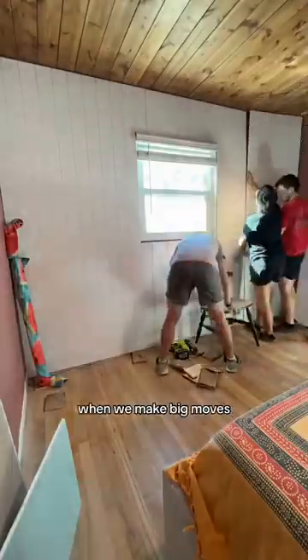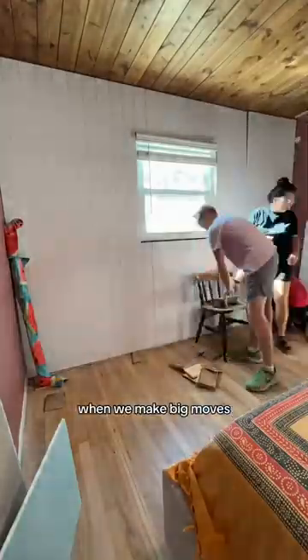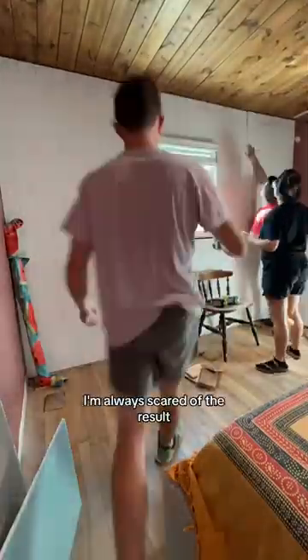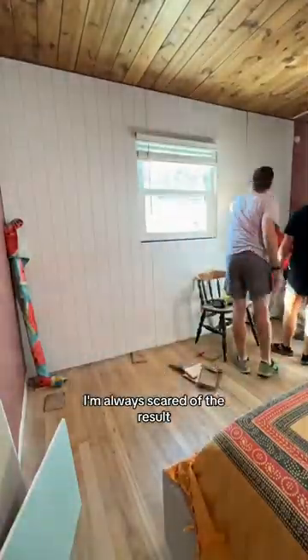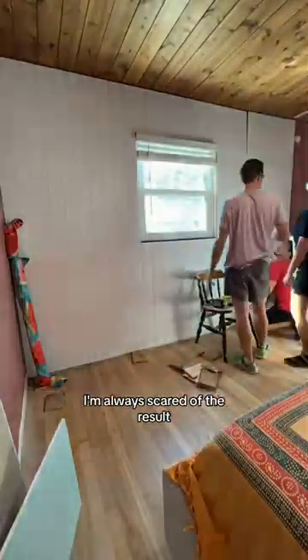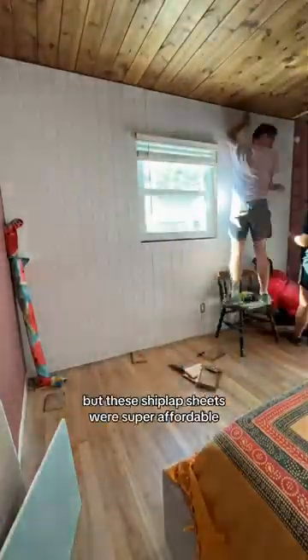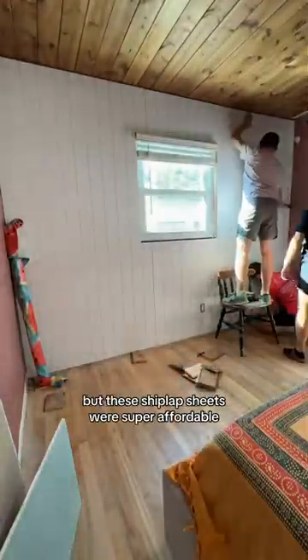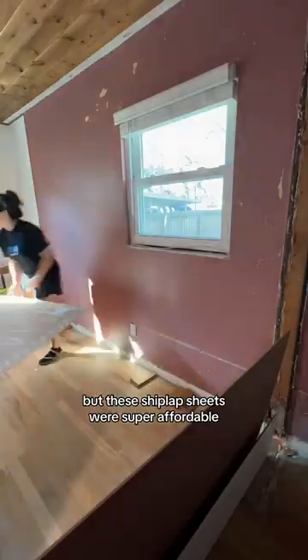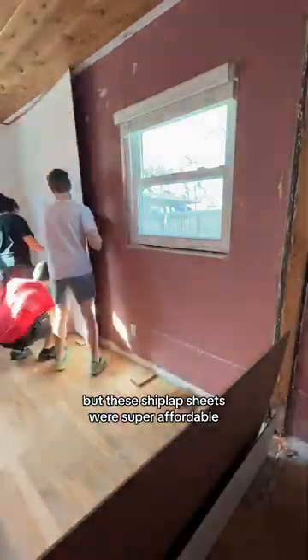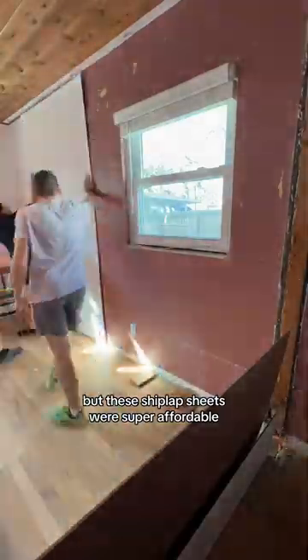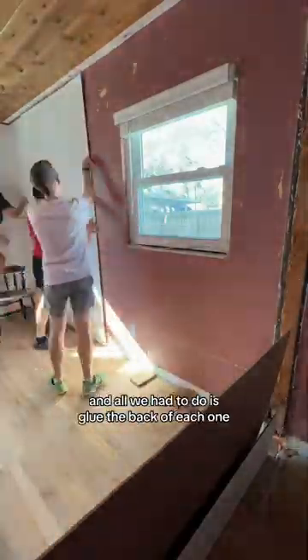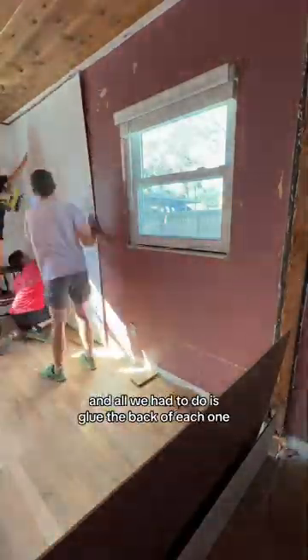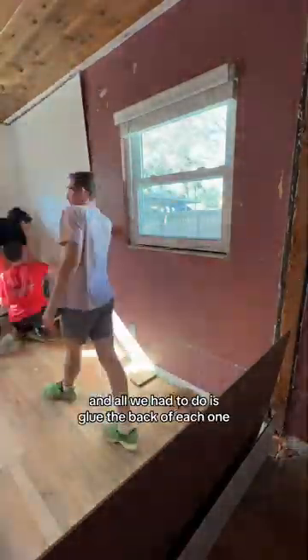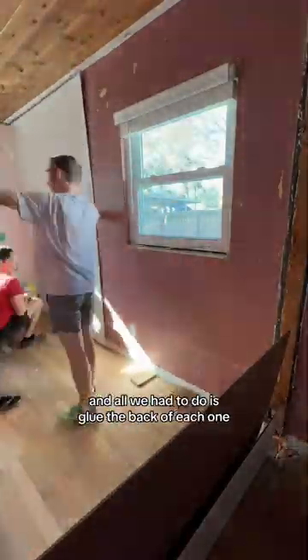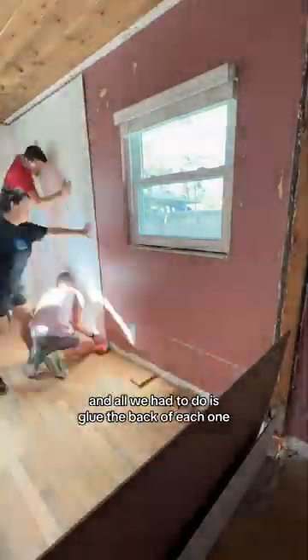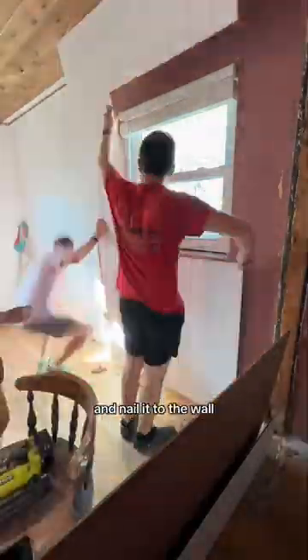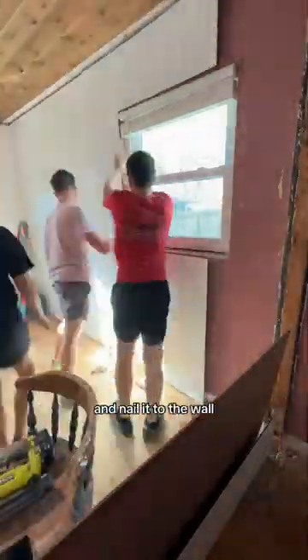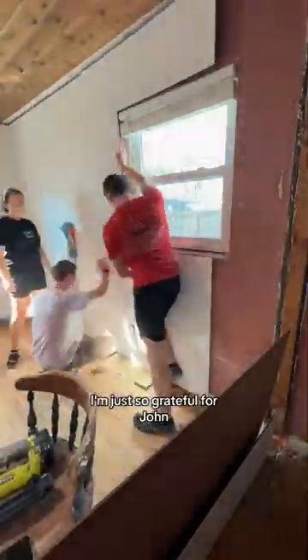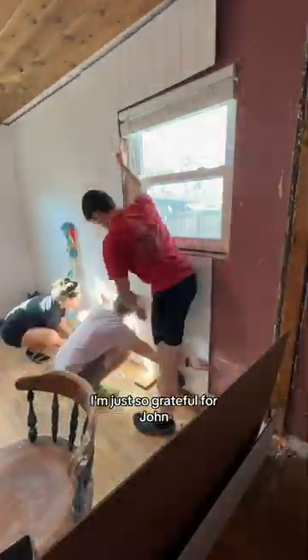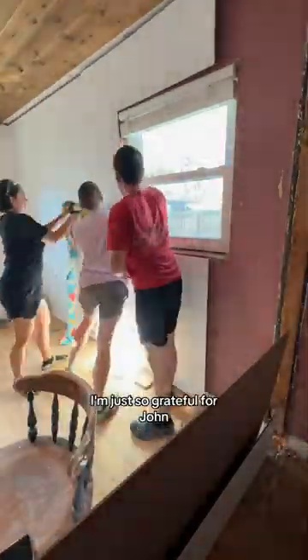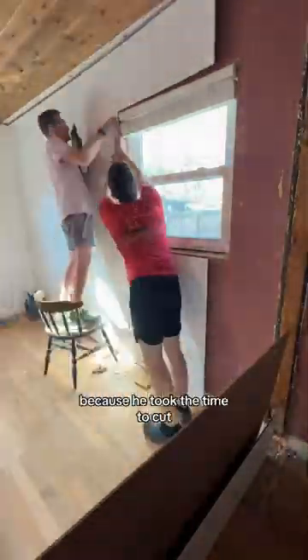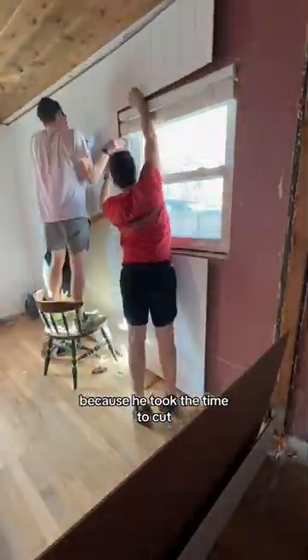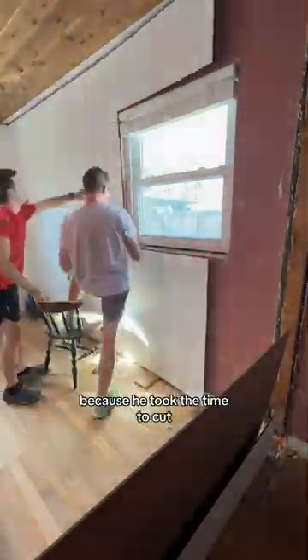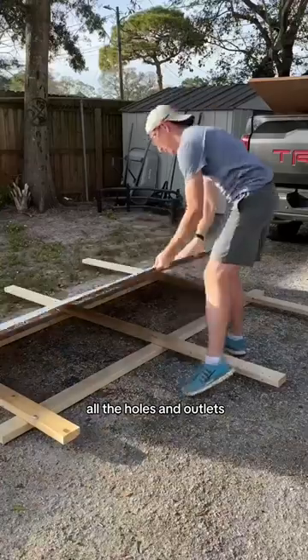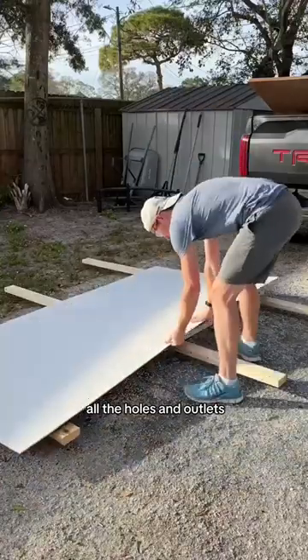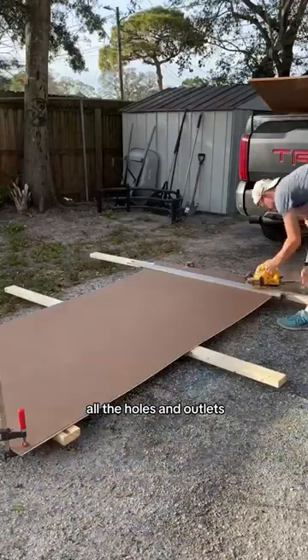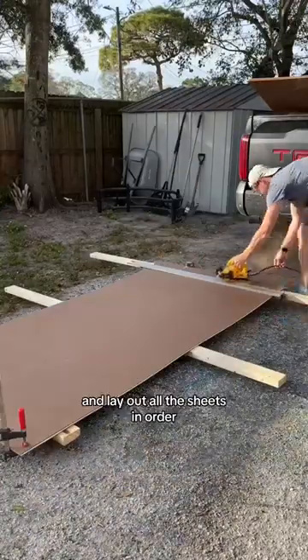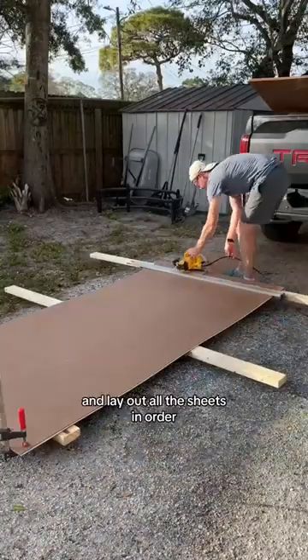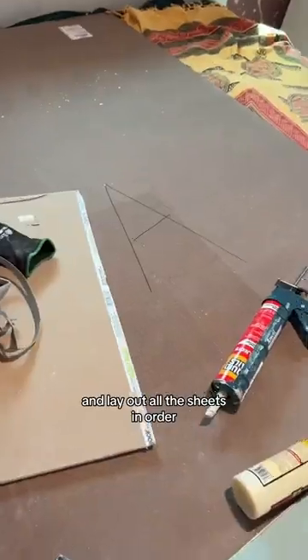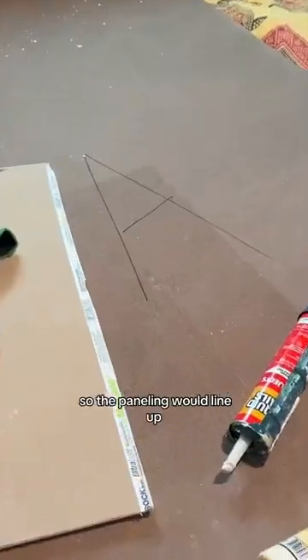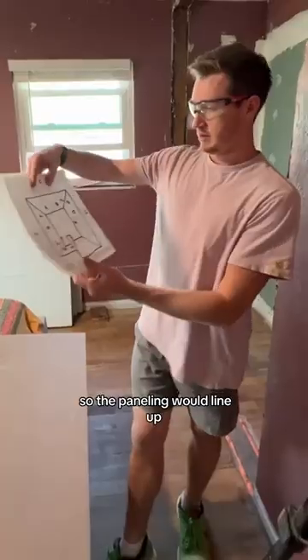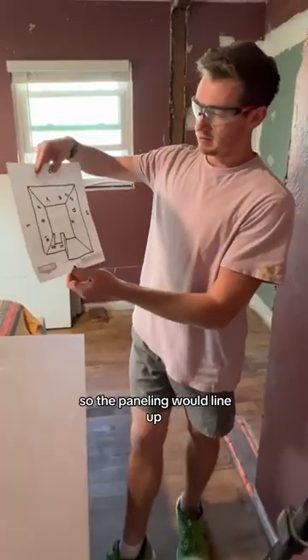When we make big moves I'm always scared of the result, but these shiplap sheets were super affordable and all we had to do was glue the back of each one and nail it to the wall. I'm just so grateful for John because he took the time to cut all the holes and outlets and lay out all the sheets in order so the paneling would line up.